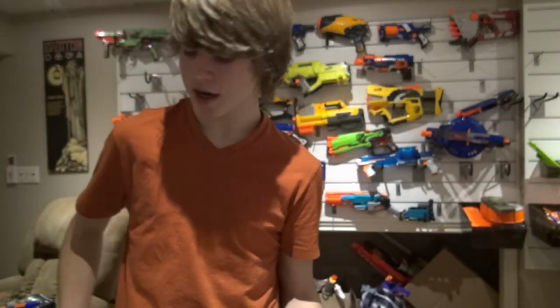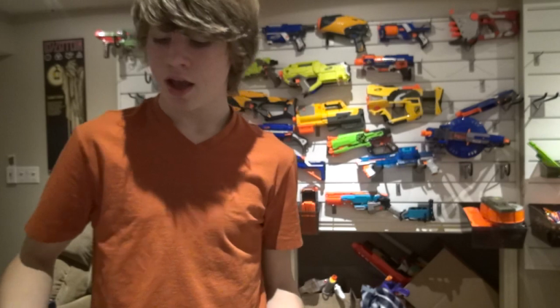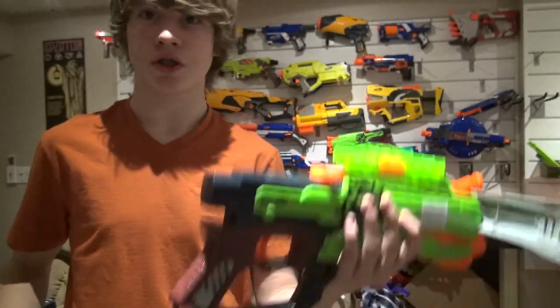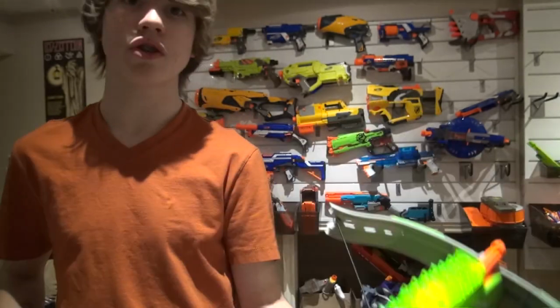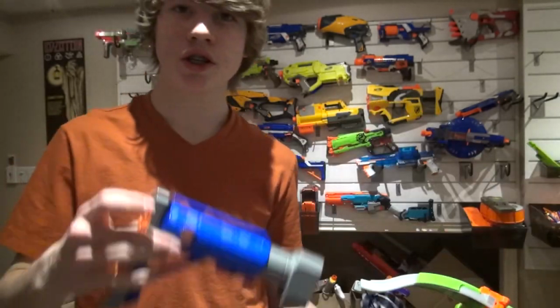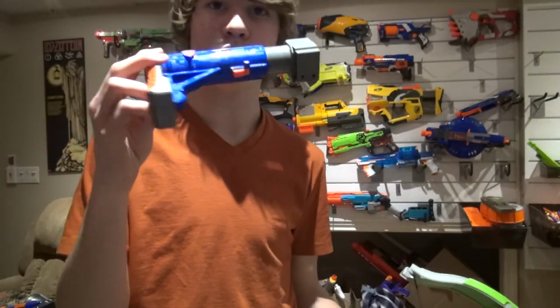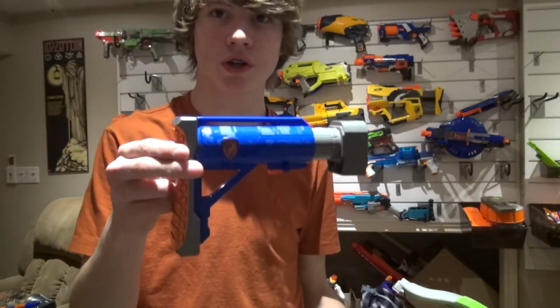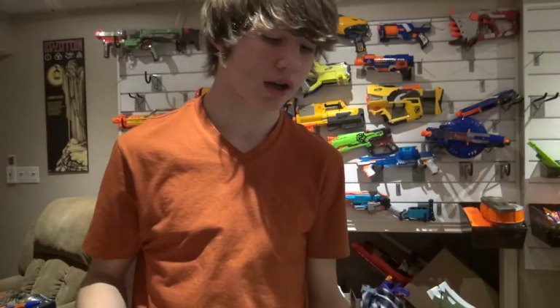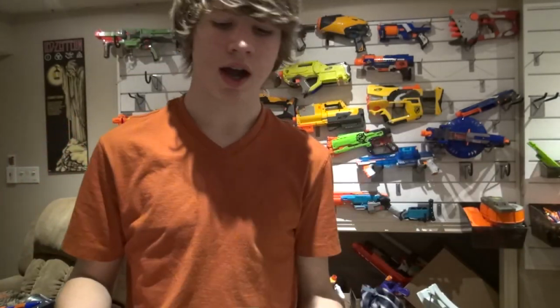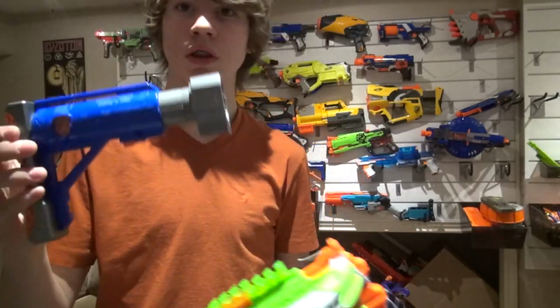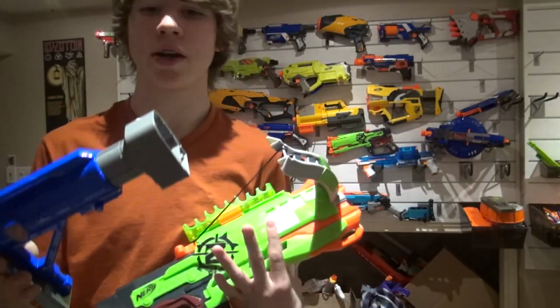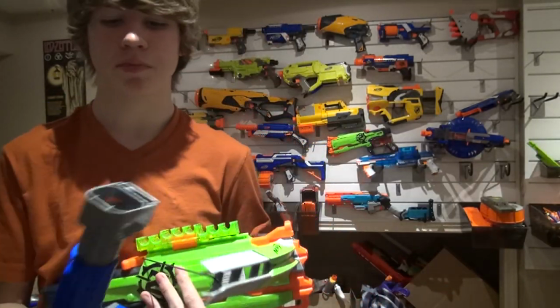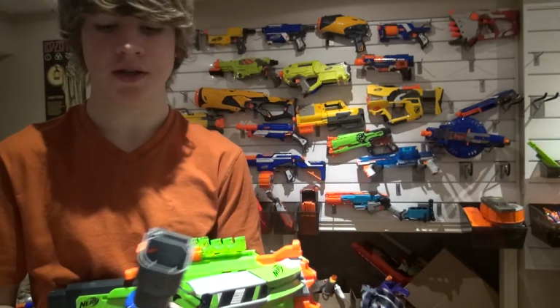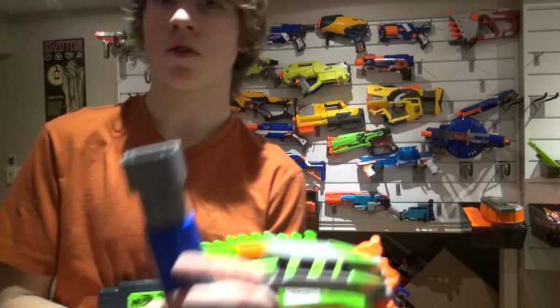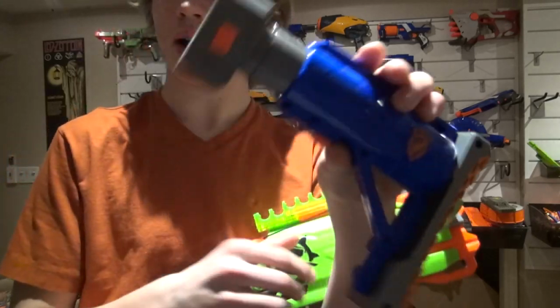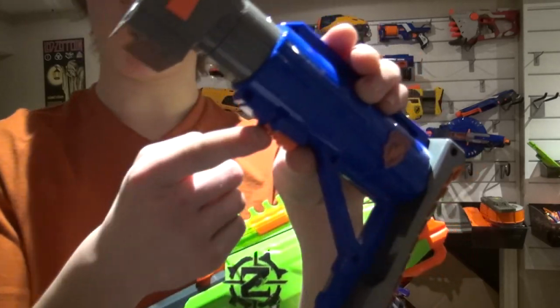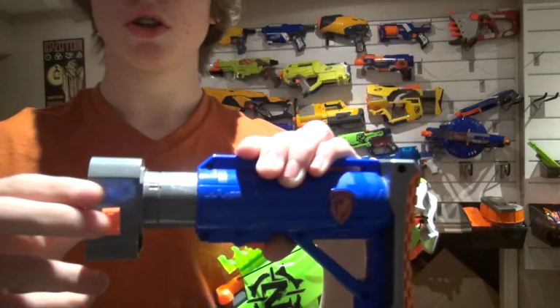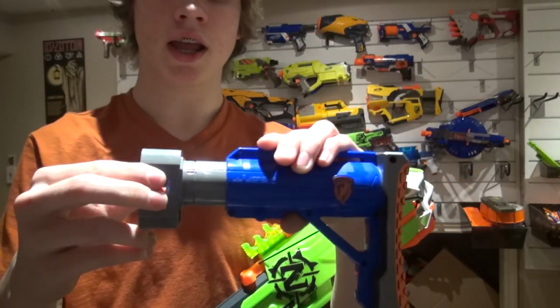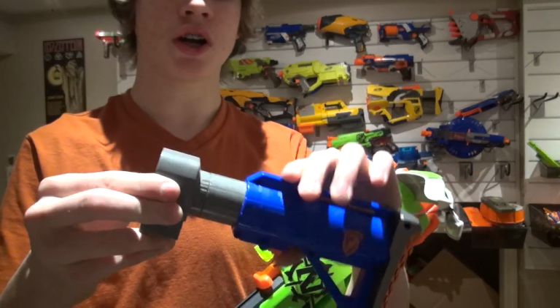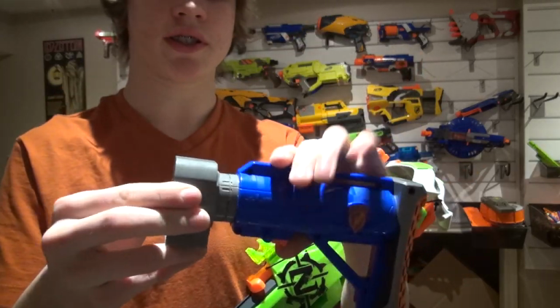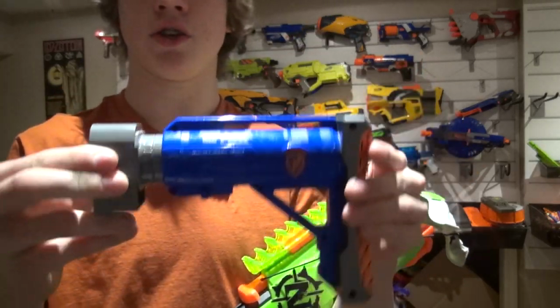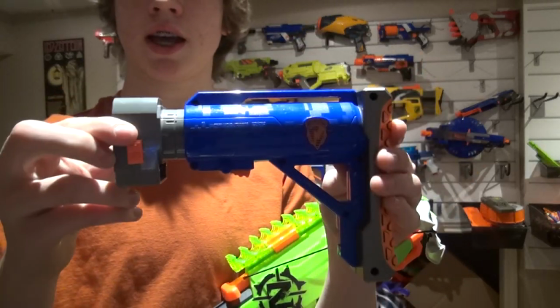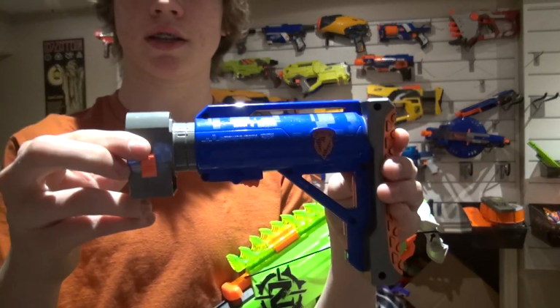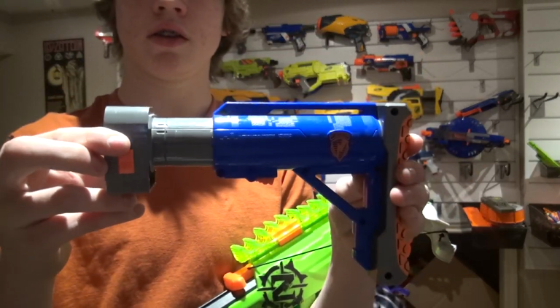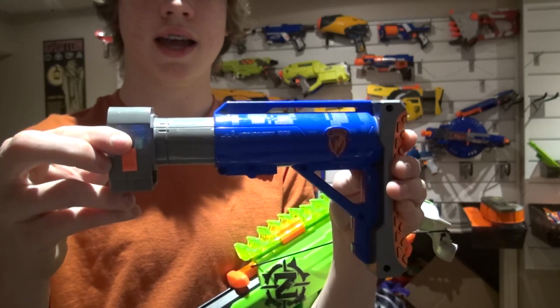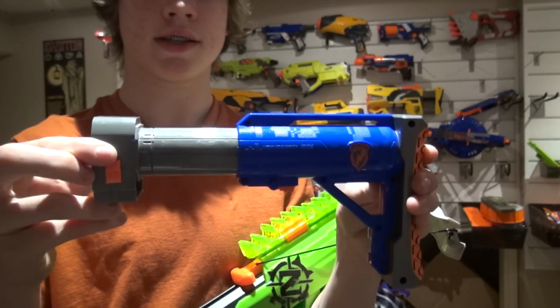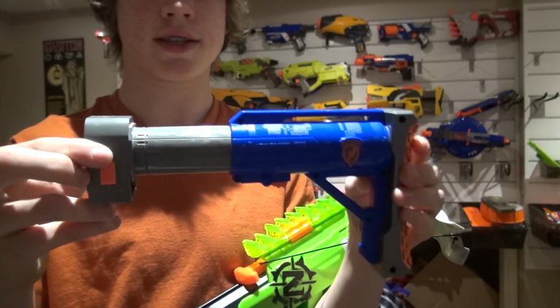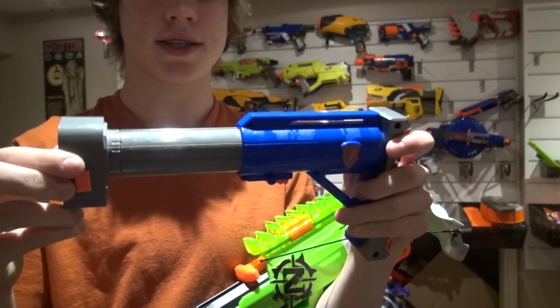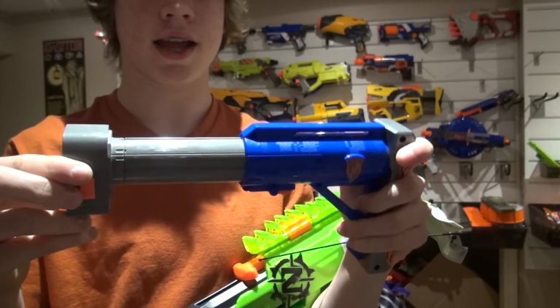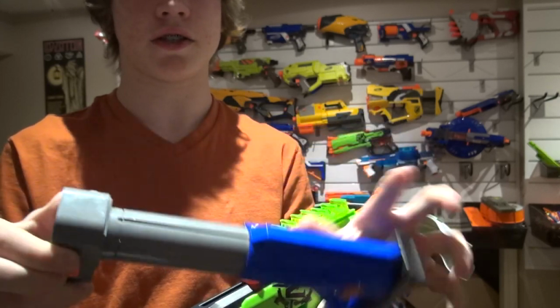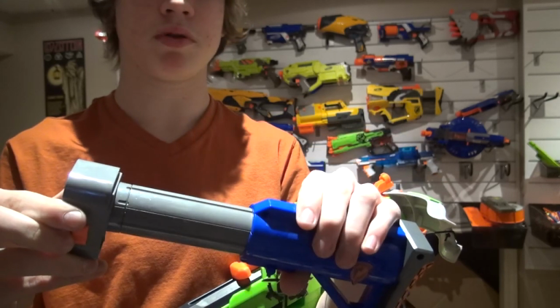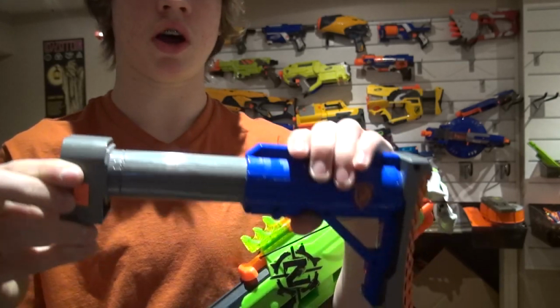As far as the stock goes, I chose a Raider stock. I love the Raider stocks because they've got this button on the bottom — it's a four-position stock with different sizes you can adjust to.